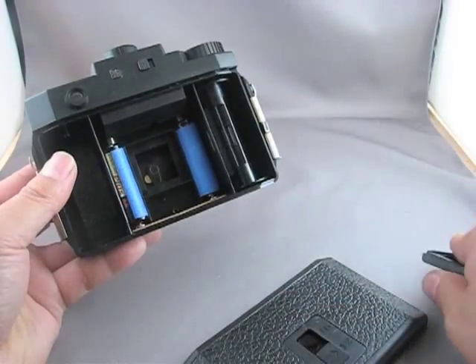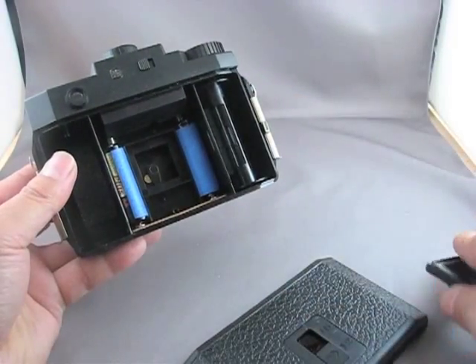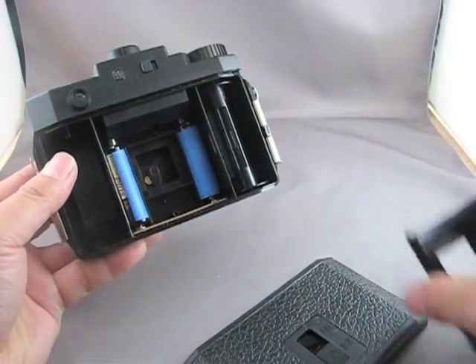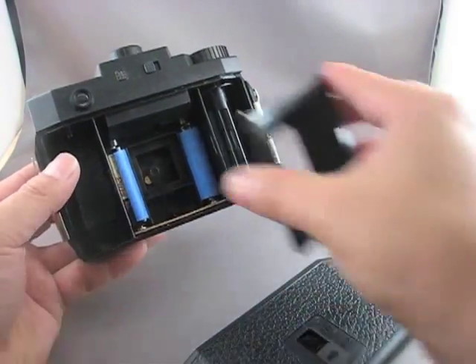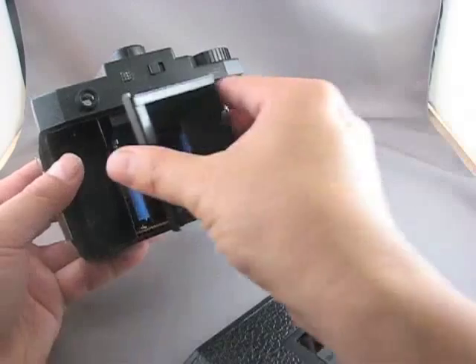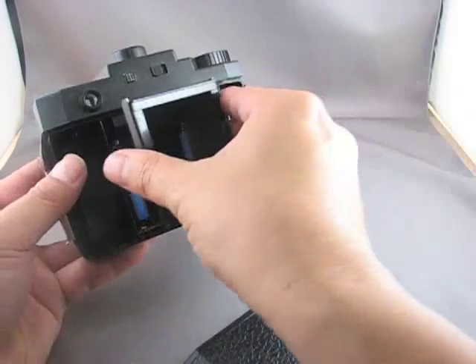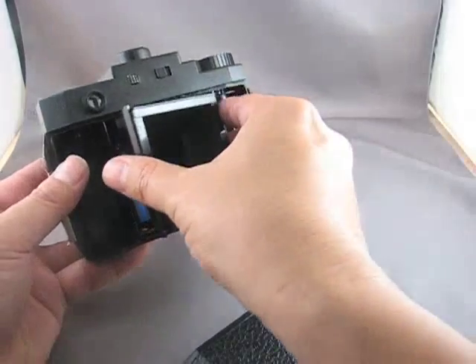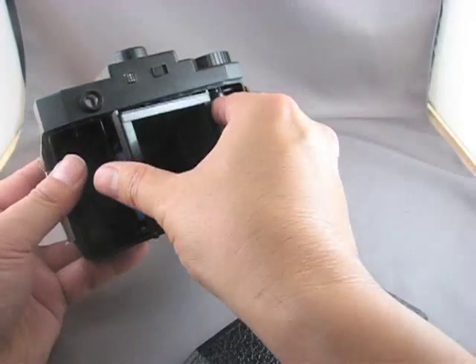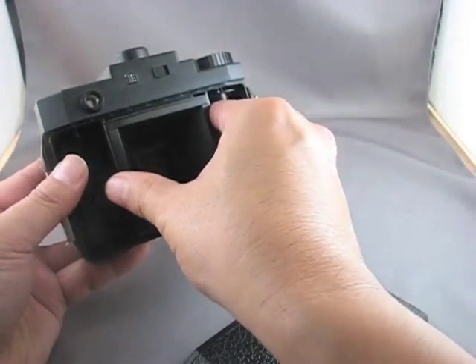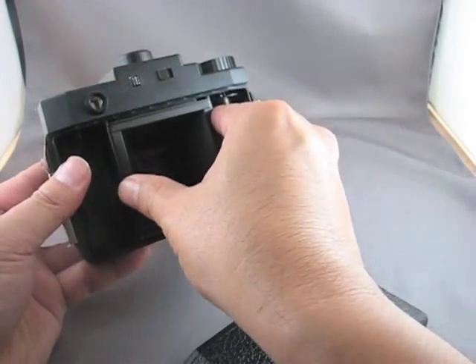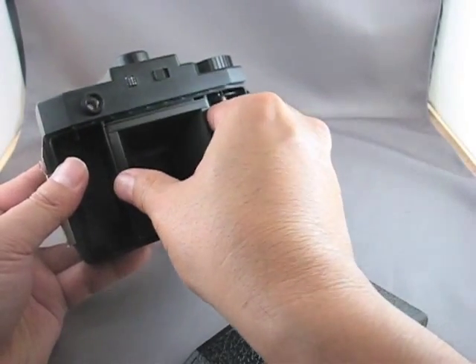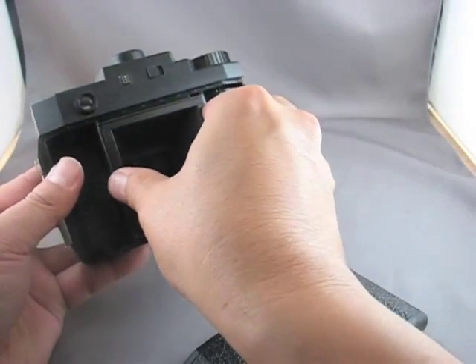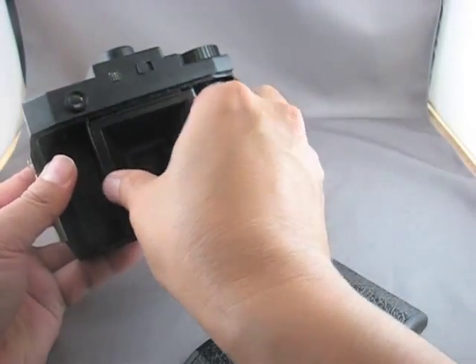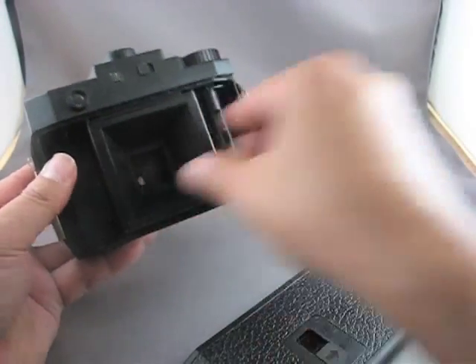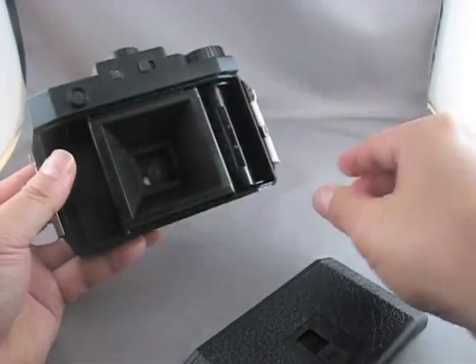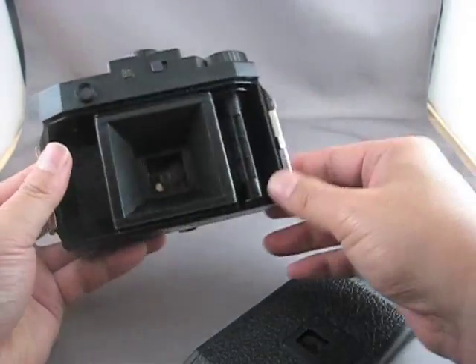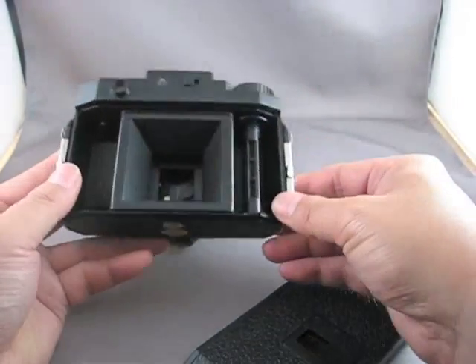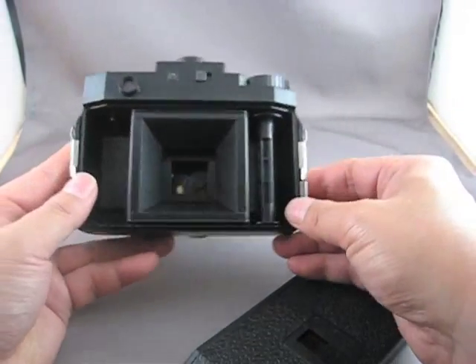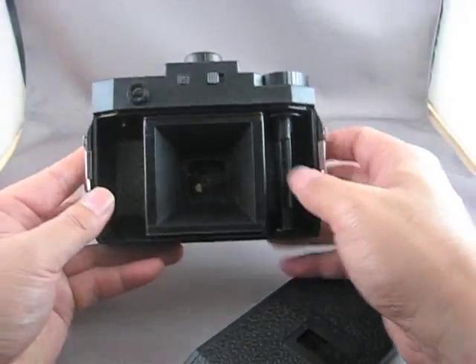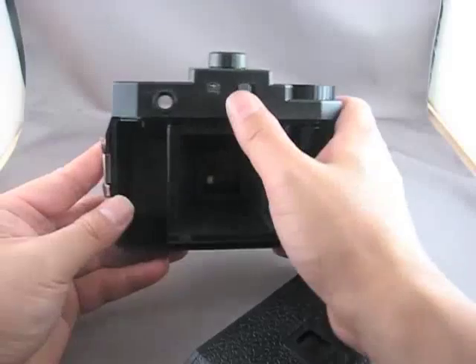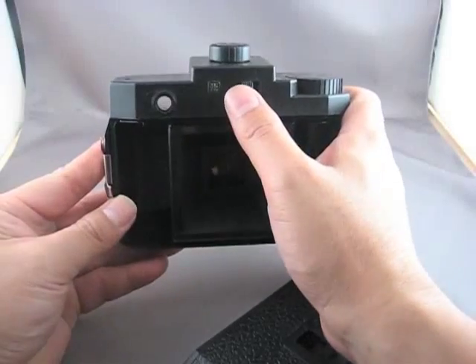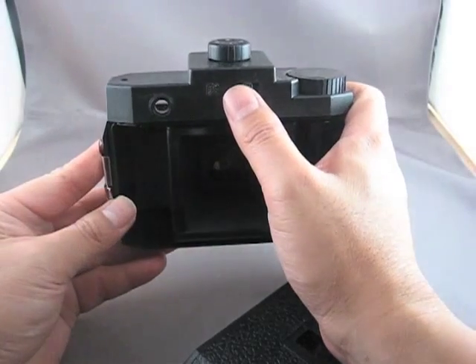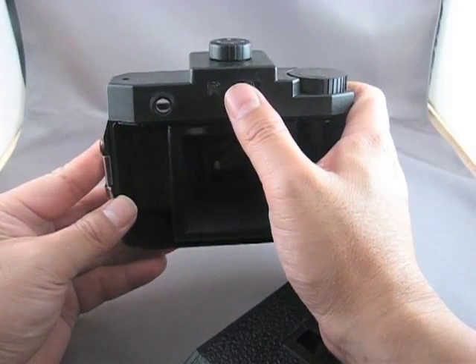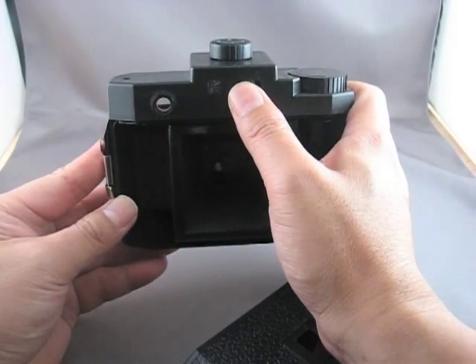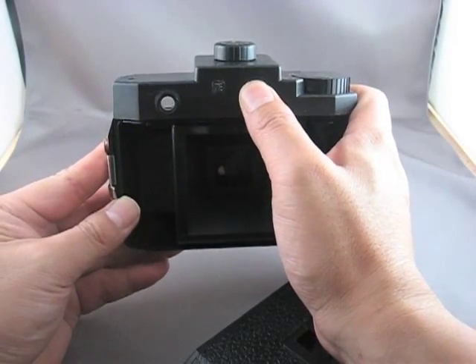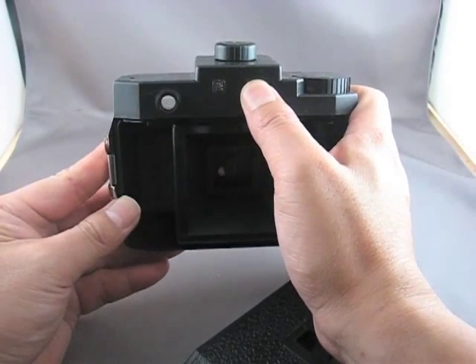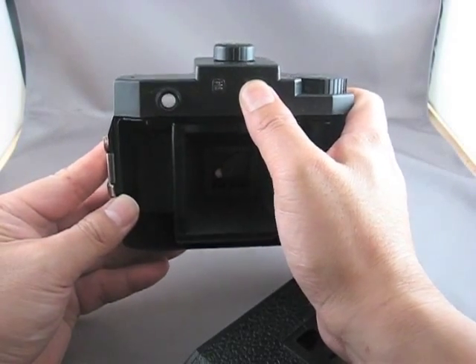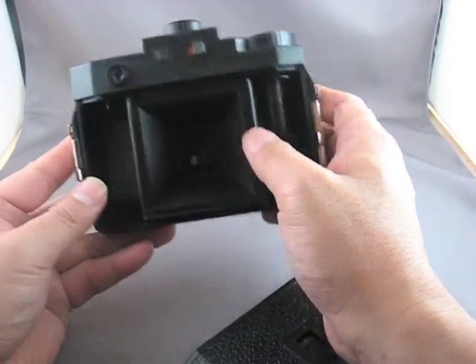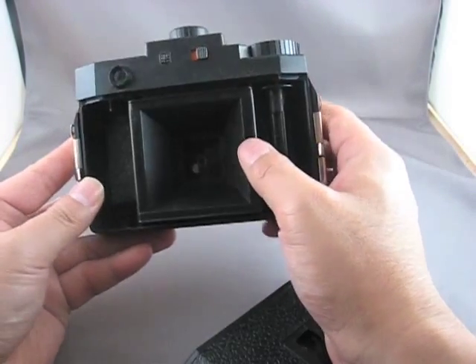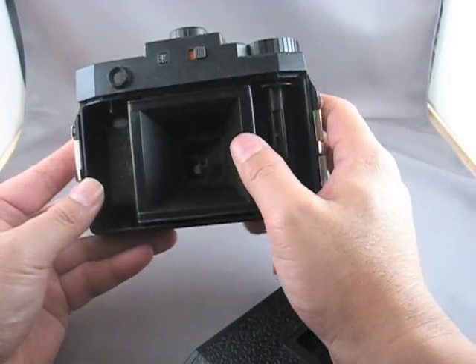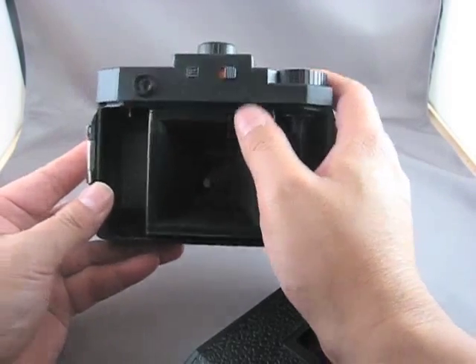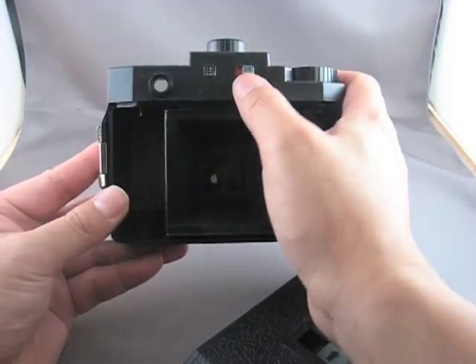Once the batteries are in, you can replace the film mask. And the first thing I like to do once I do that is to turn the flash on.